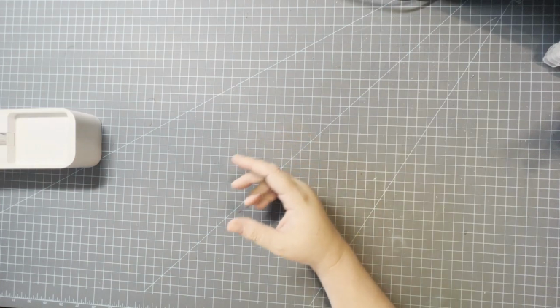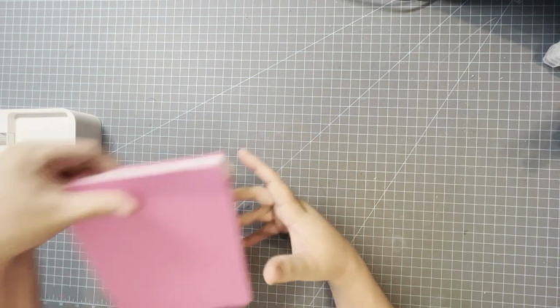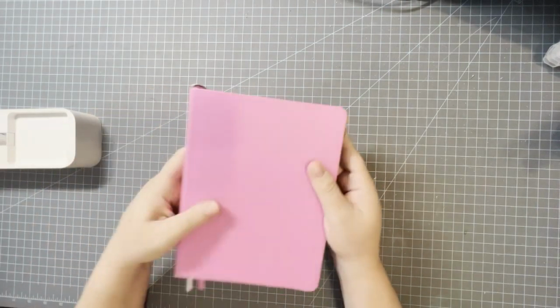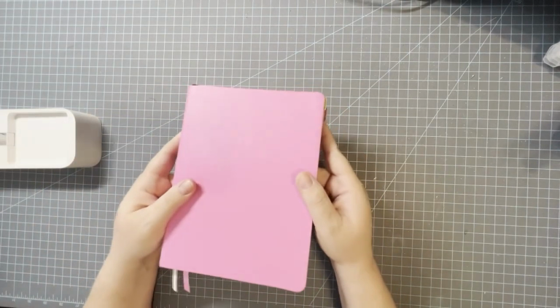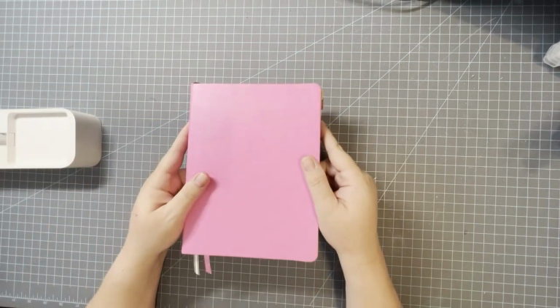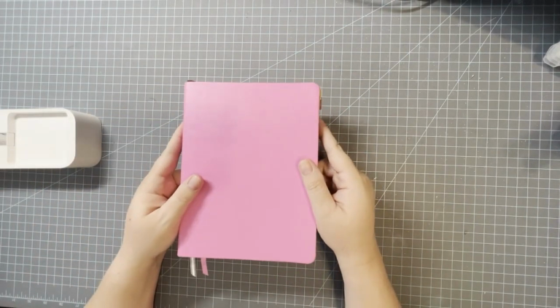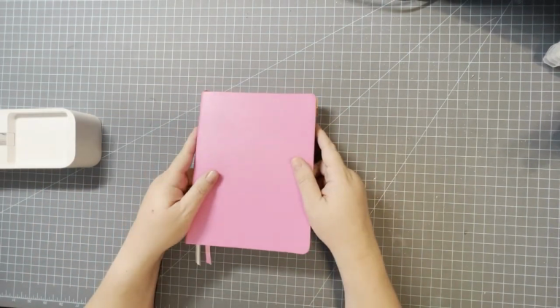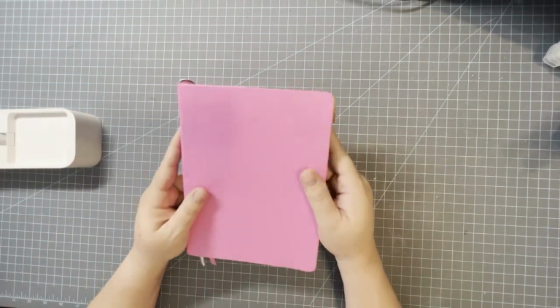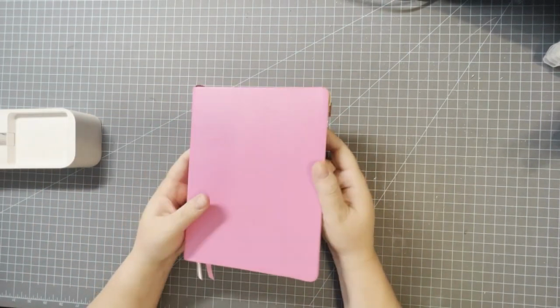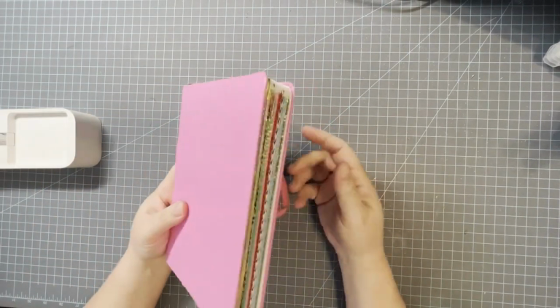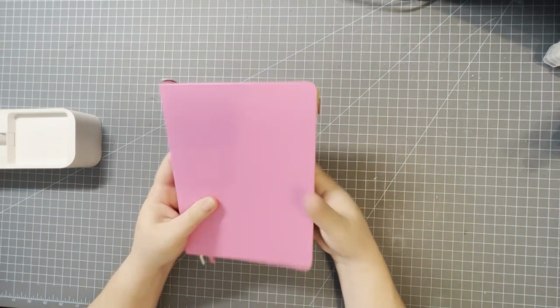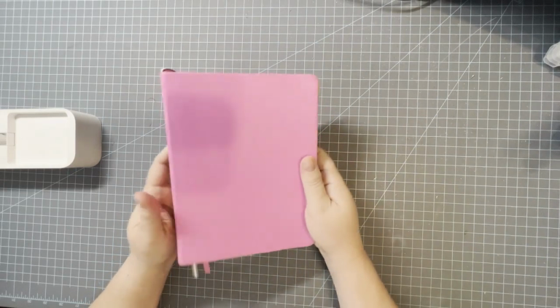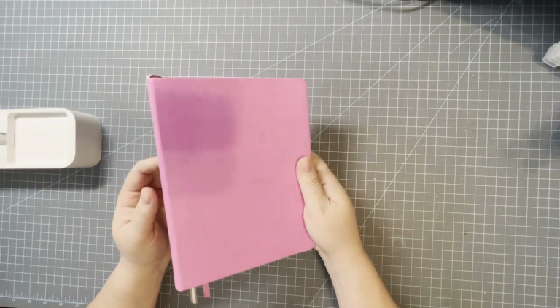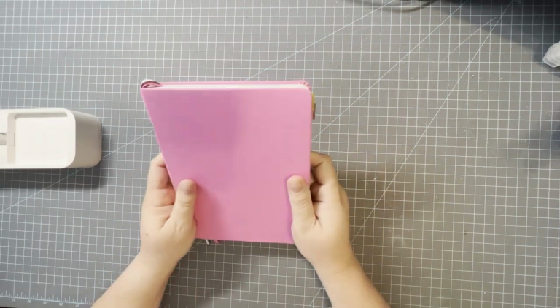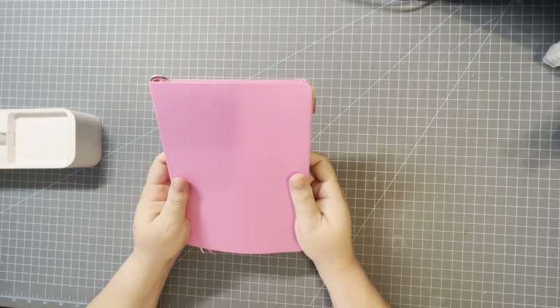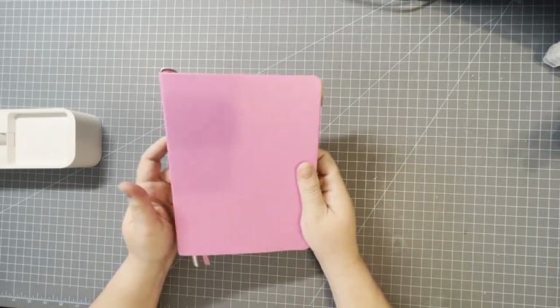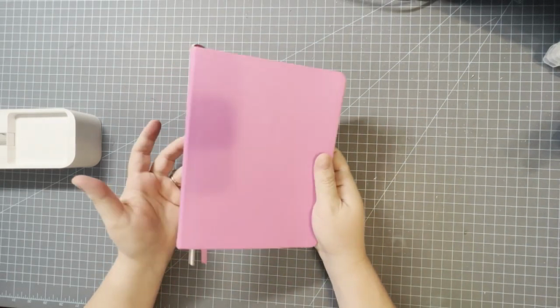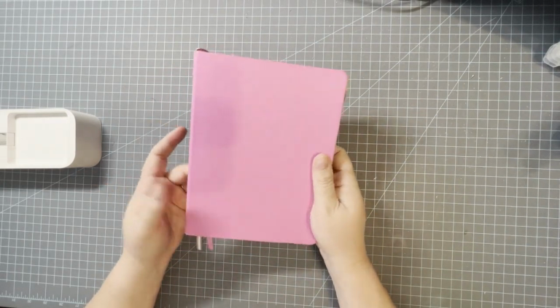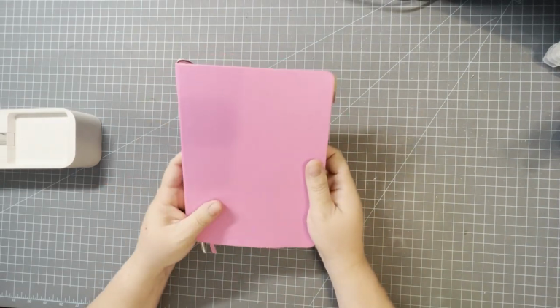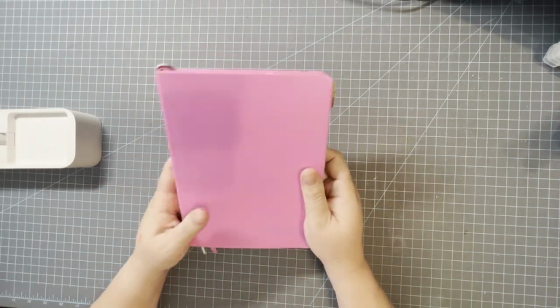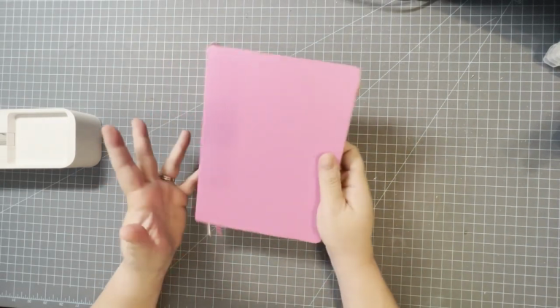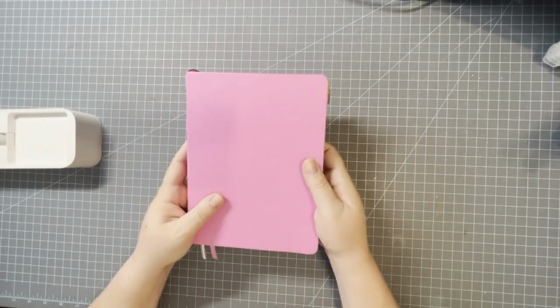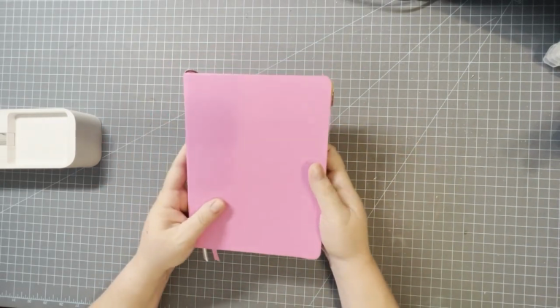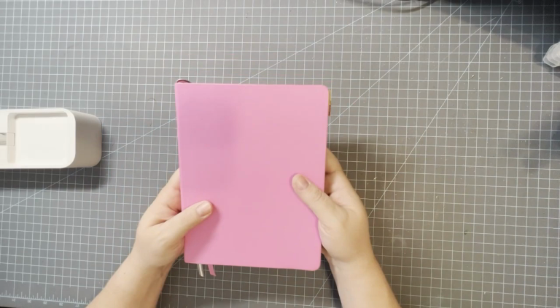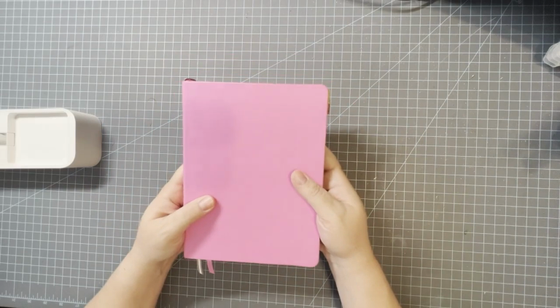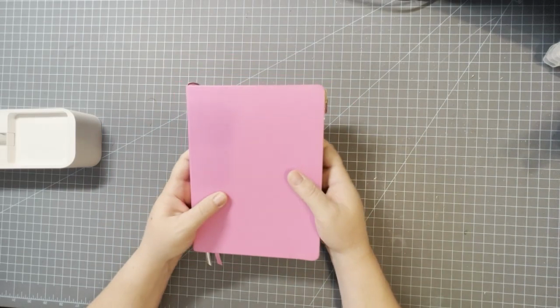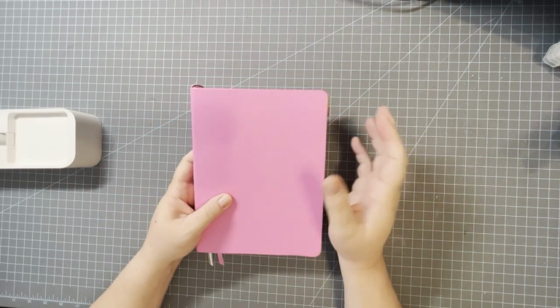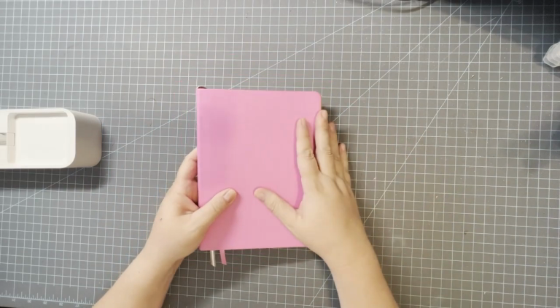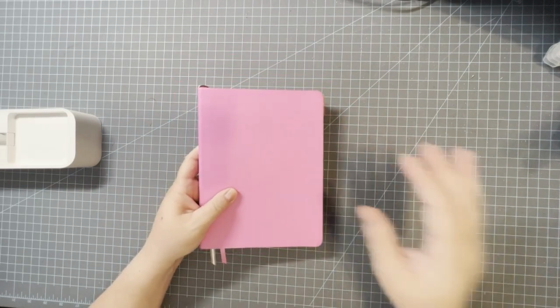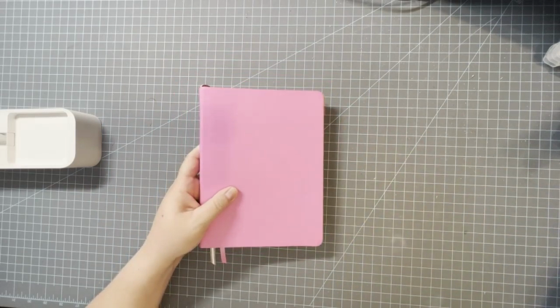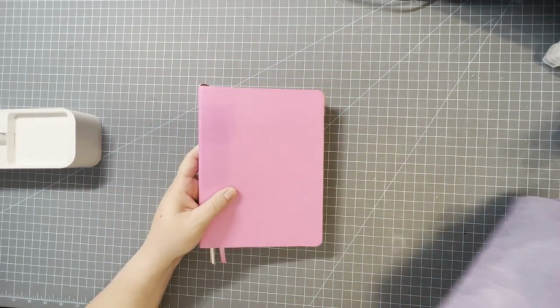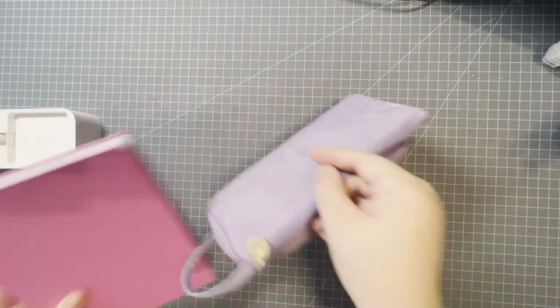Of course I have my journal in there — it goes with me everywhere. Not day-to-day, but on any trip it always comes with me.